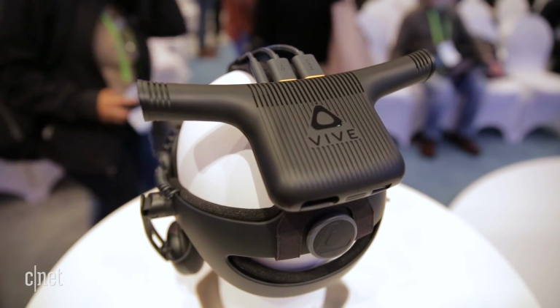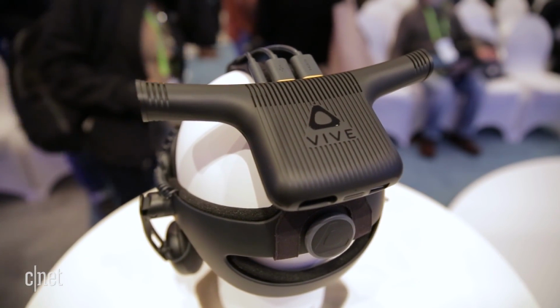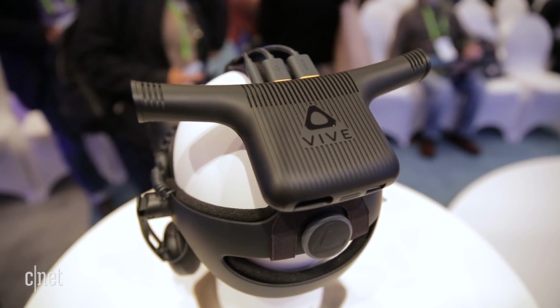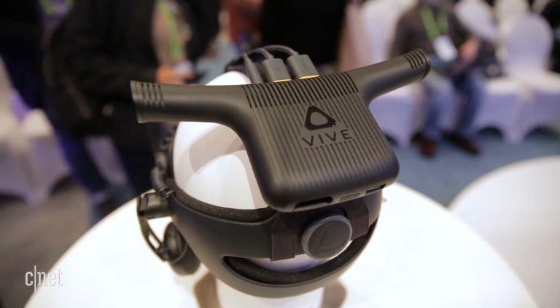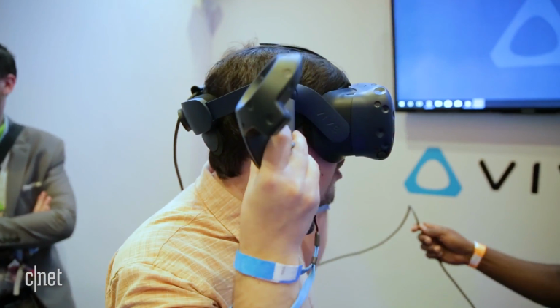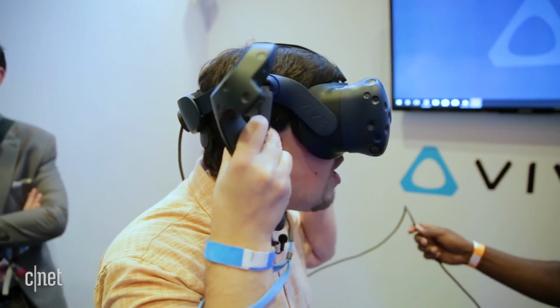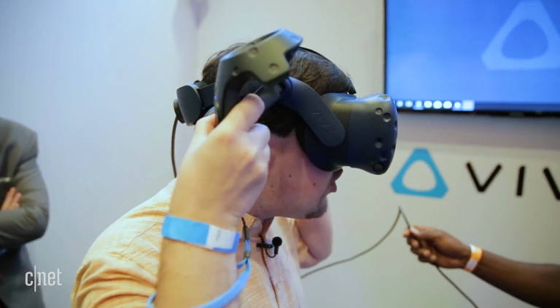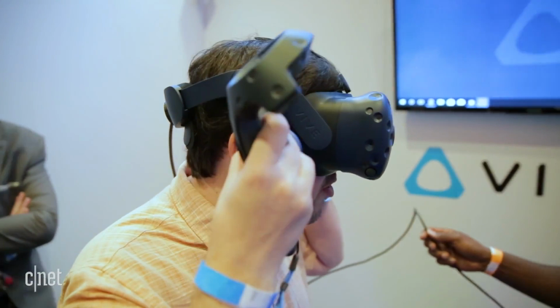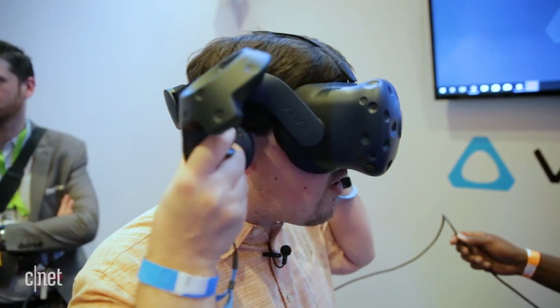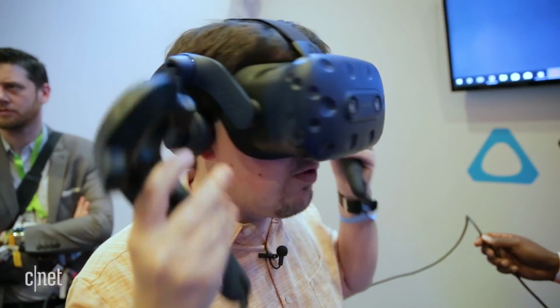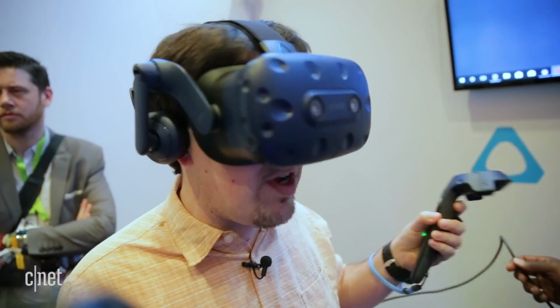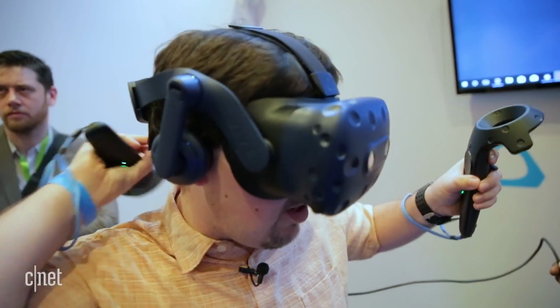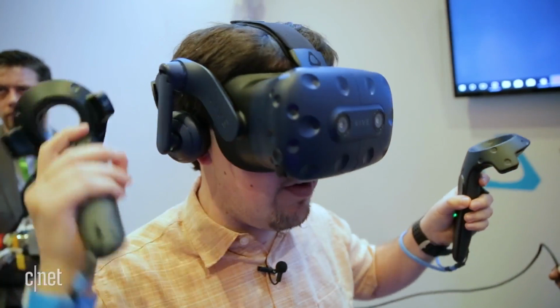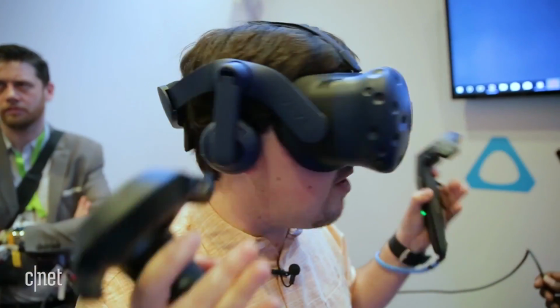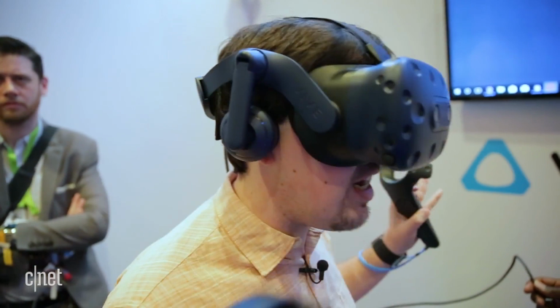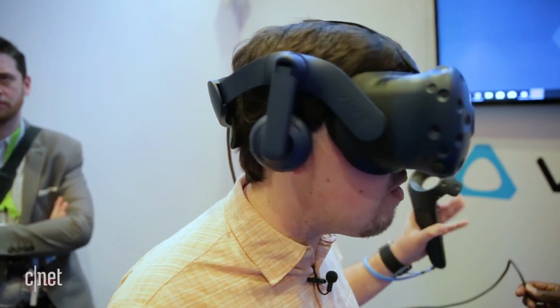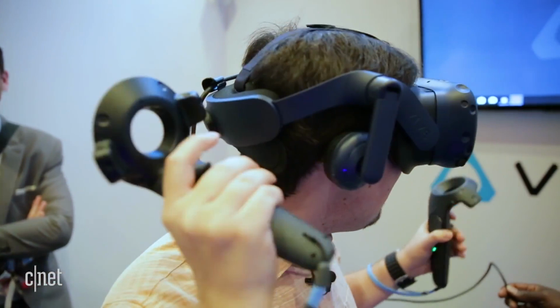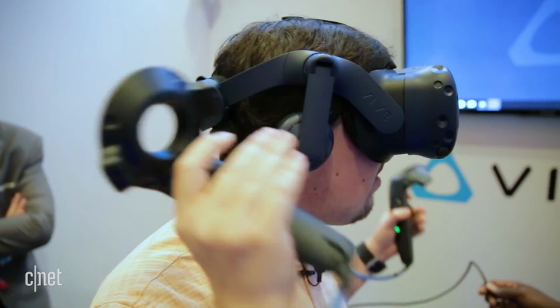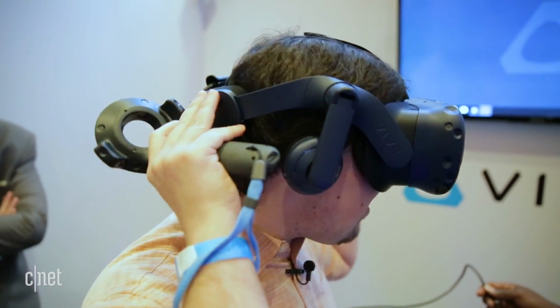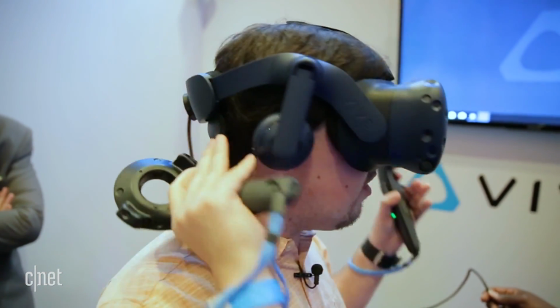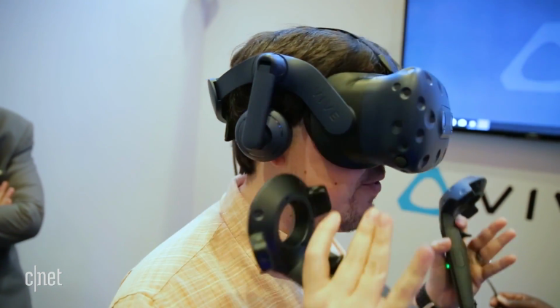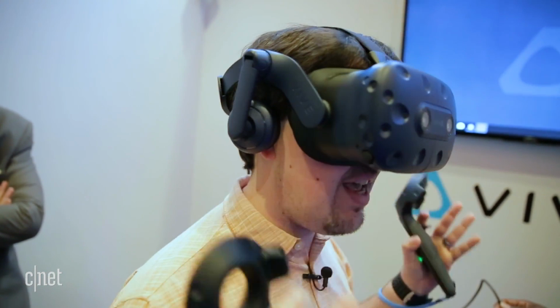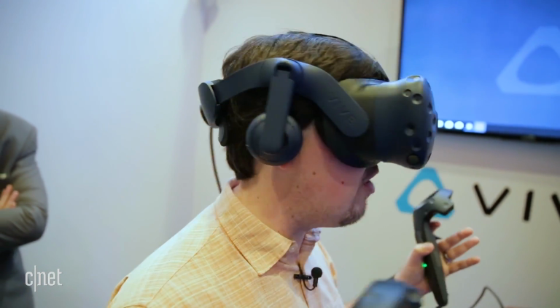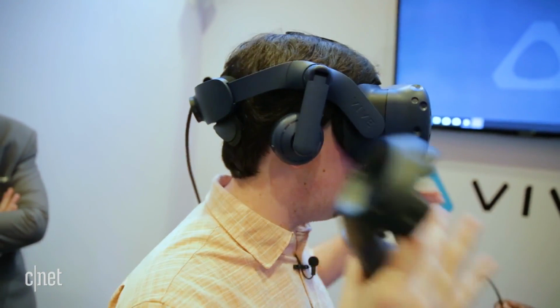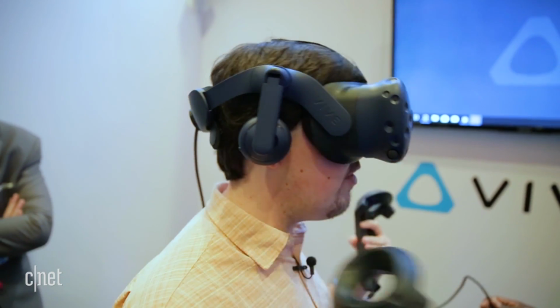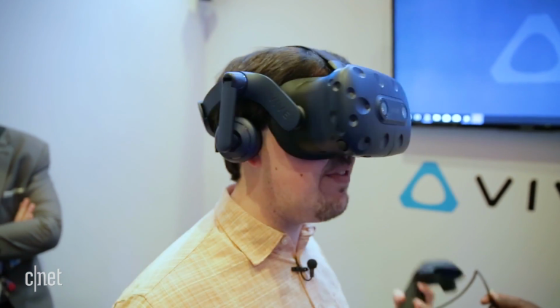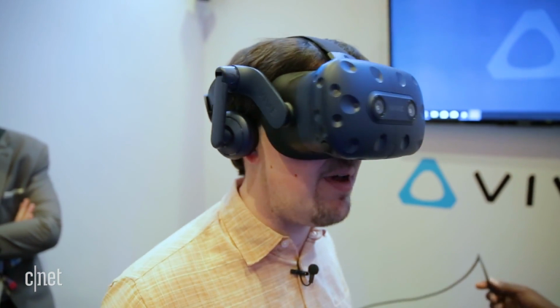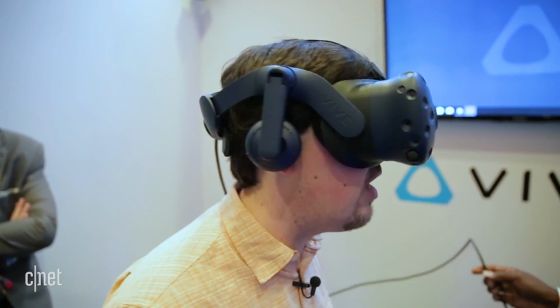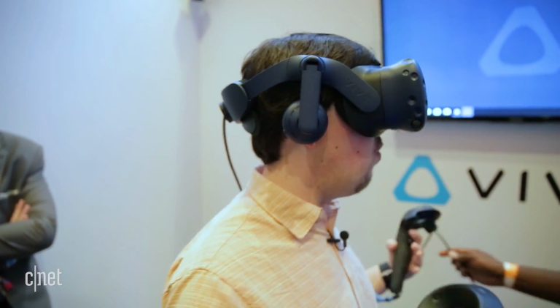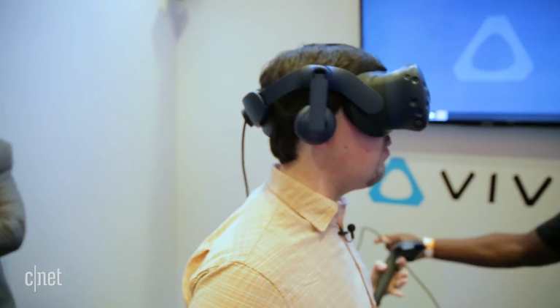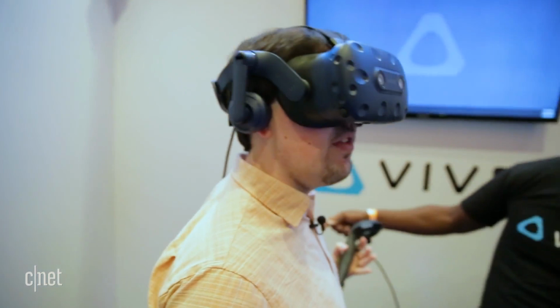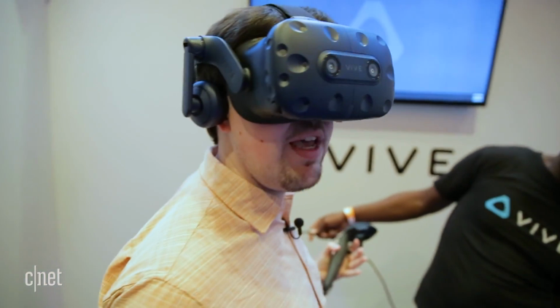In addition to that, we got these brand new adjustable ear cups. The original one you had to plug in your own headphones — not anymore — and way more comfortable head straps. A lot easier to leave this on my head and walk around this space.